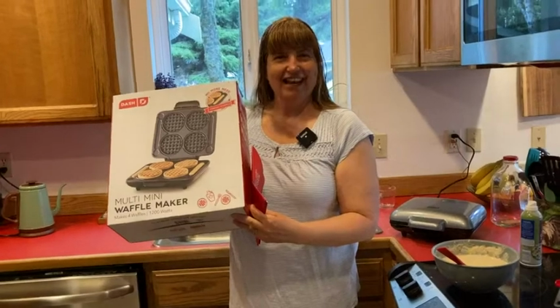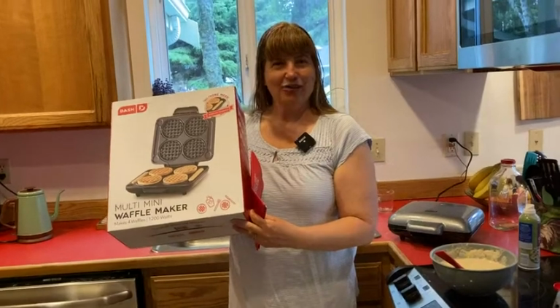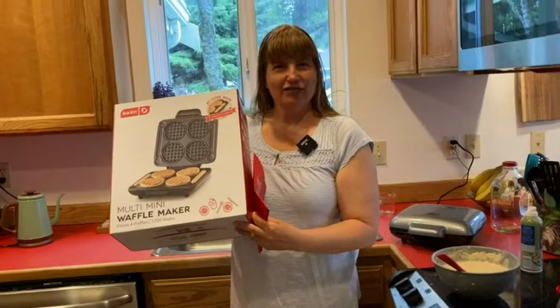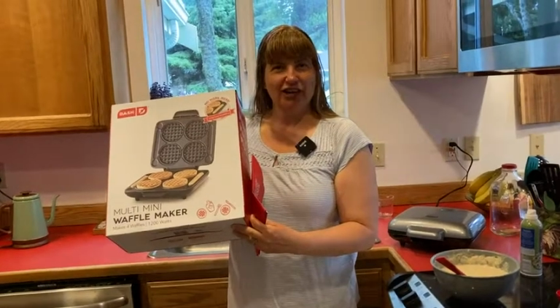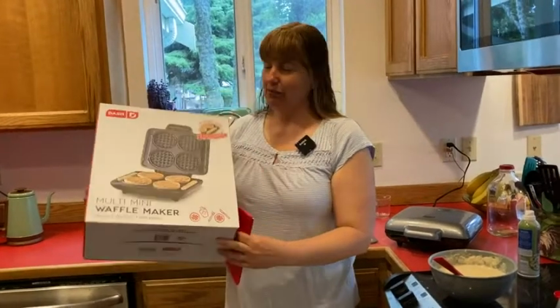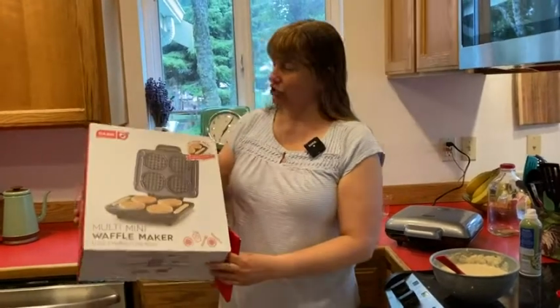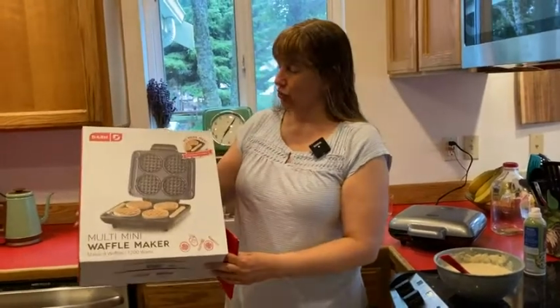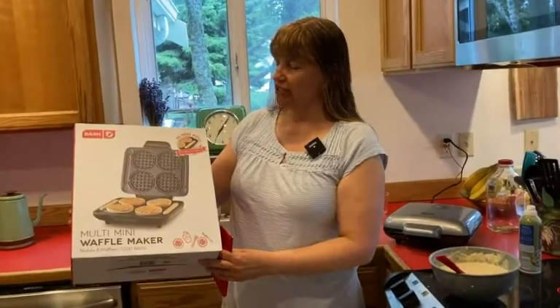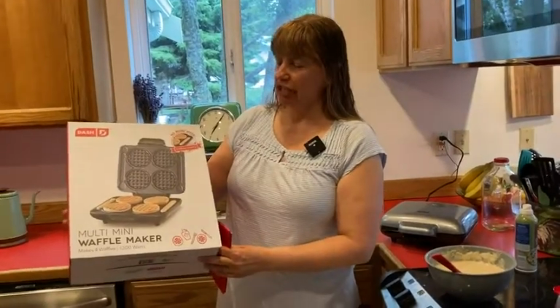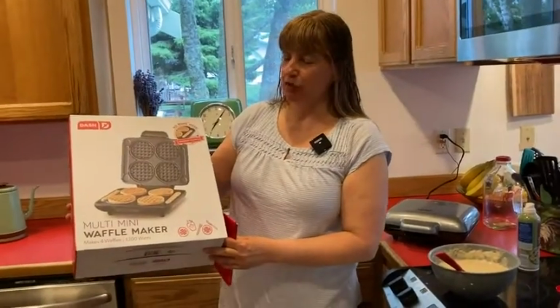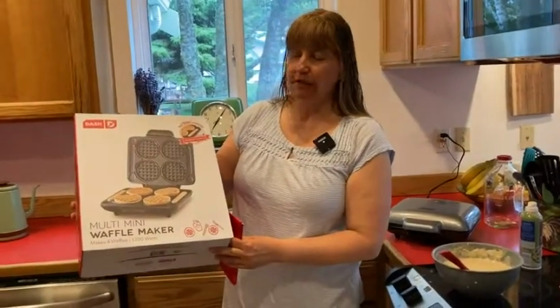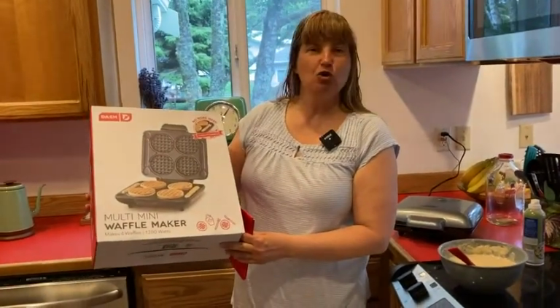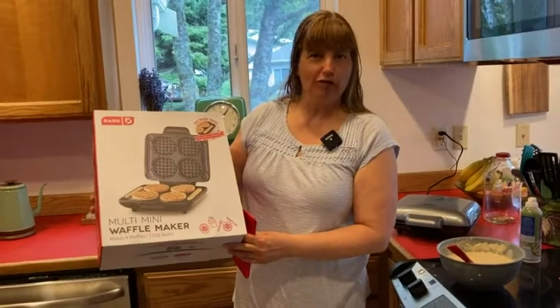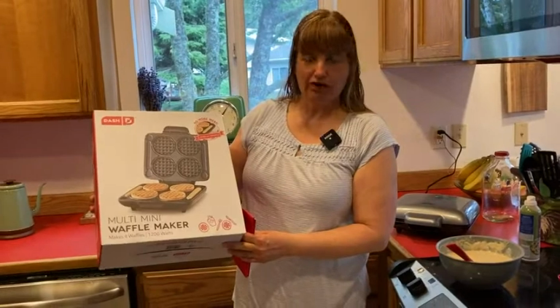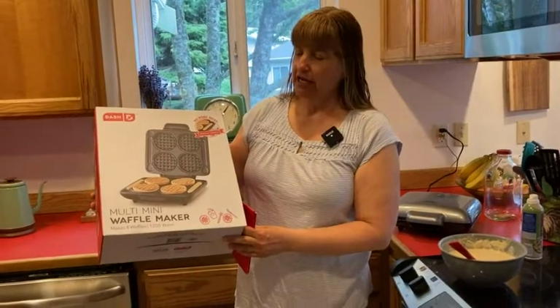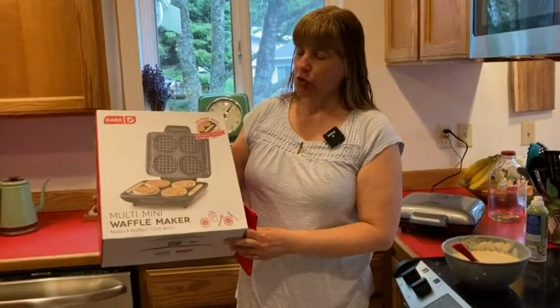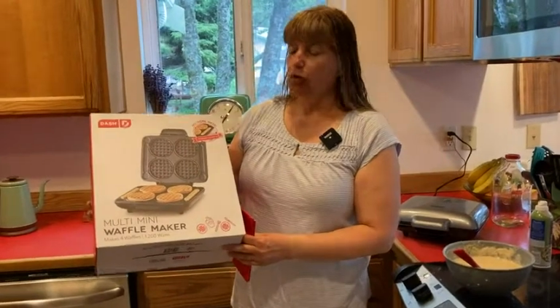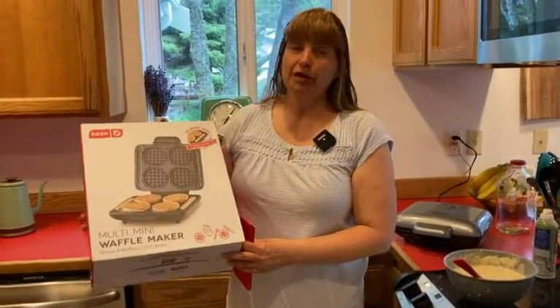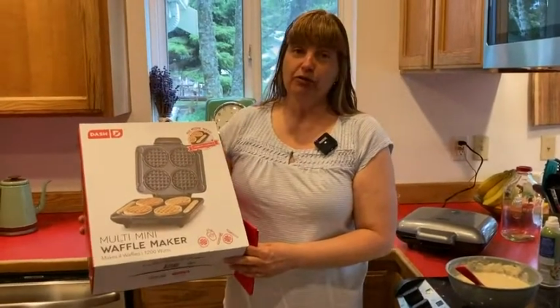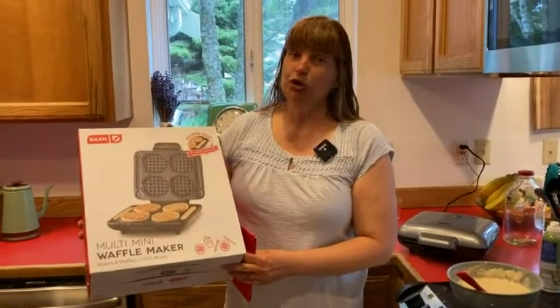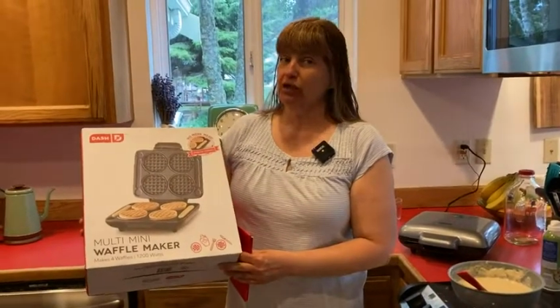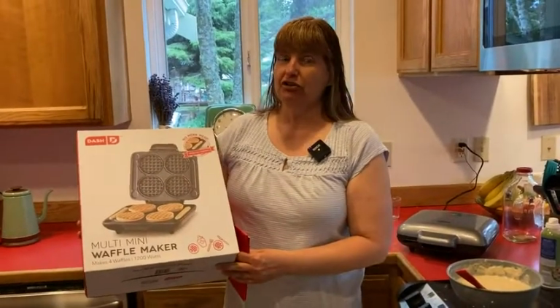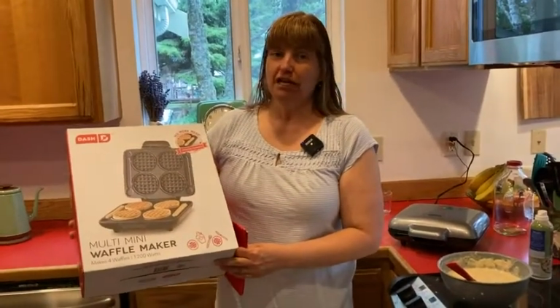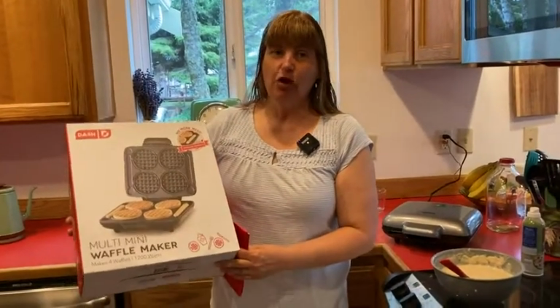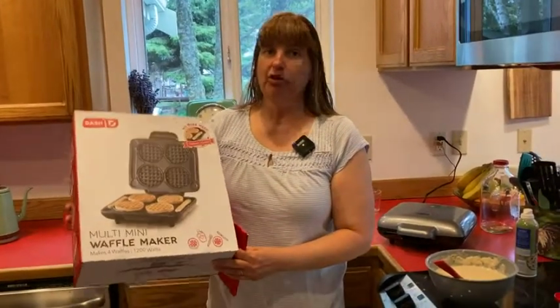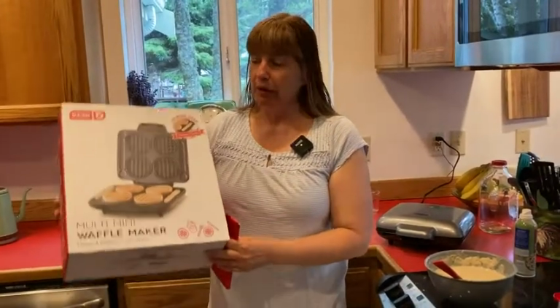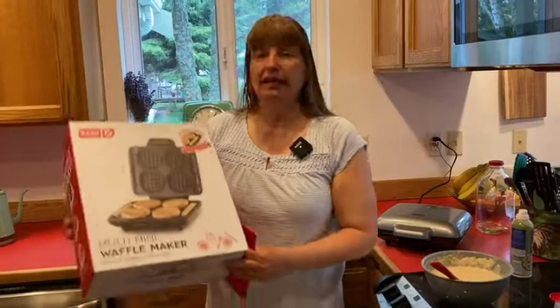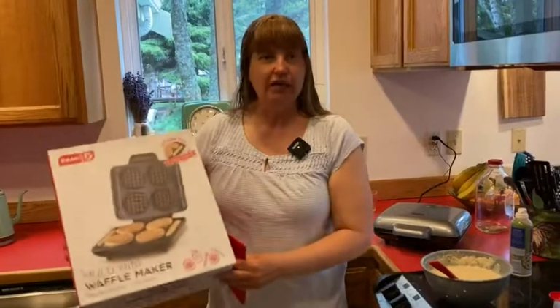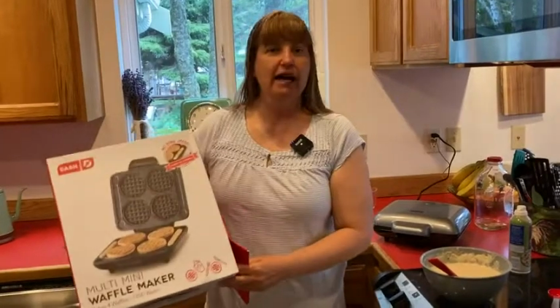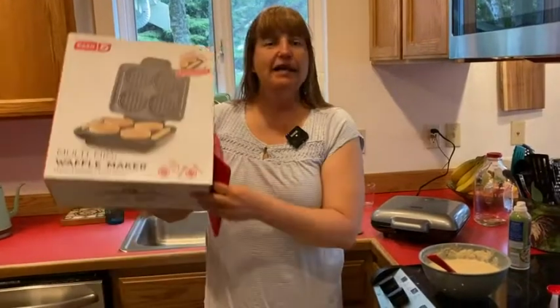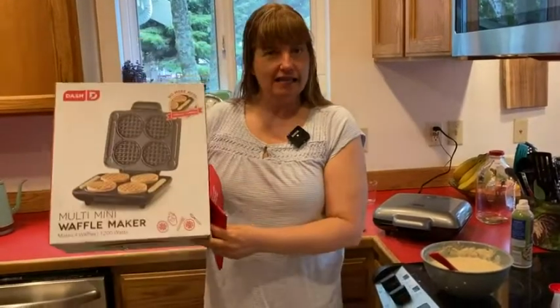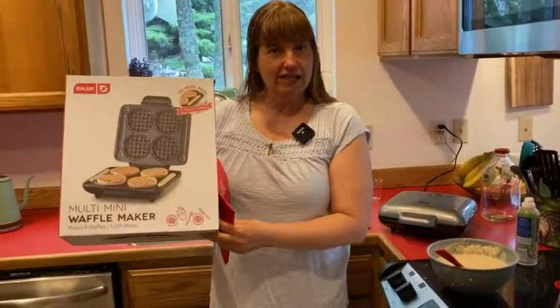Hello! In this video I would like to show you the Dash Multi Mini Waffle Maker. If you like mini waffles but get really tired of standing at your waffle maker making one tiny waffle at a time, this is the answer.